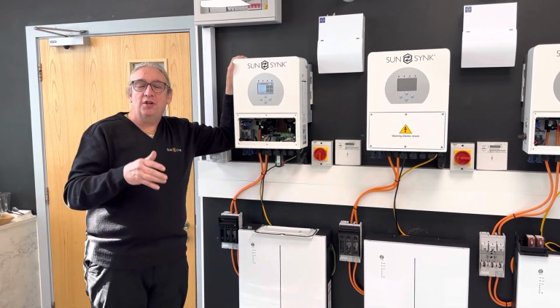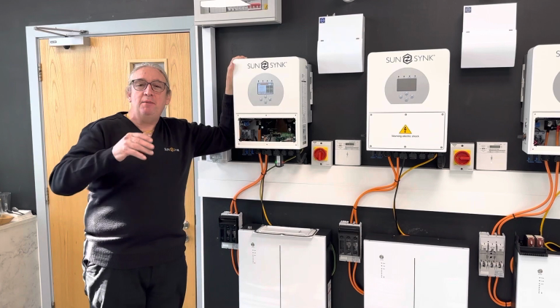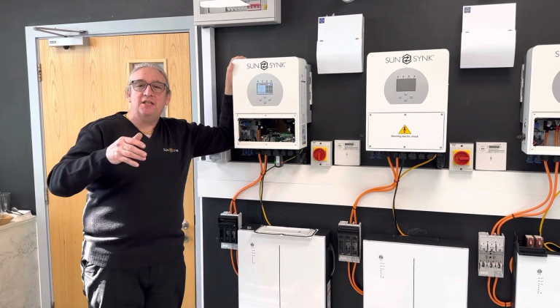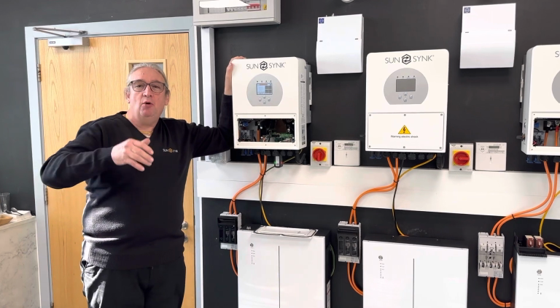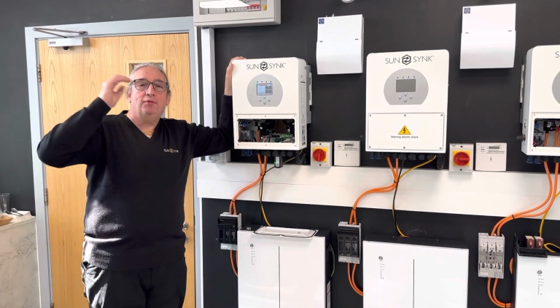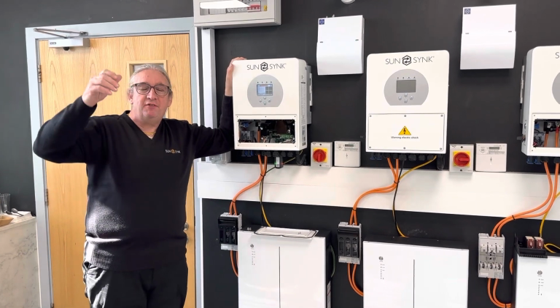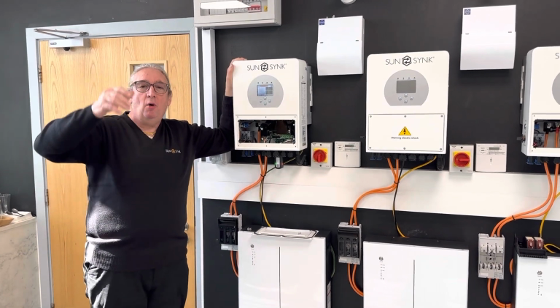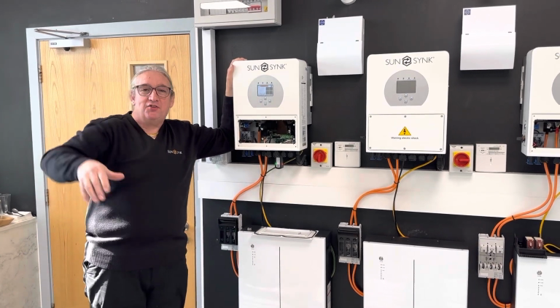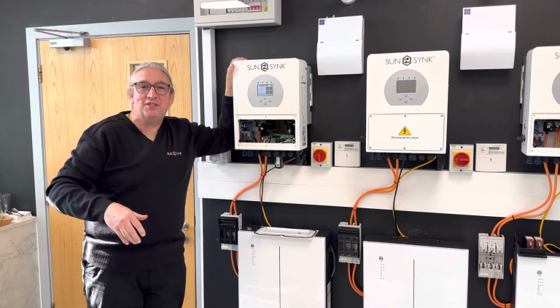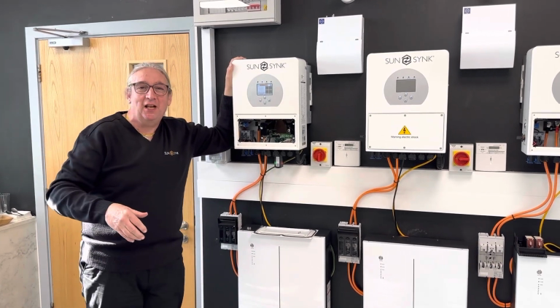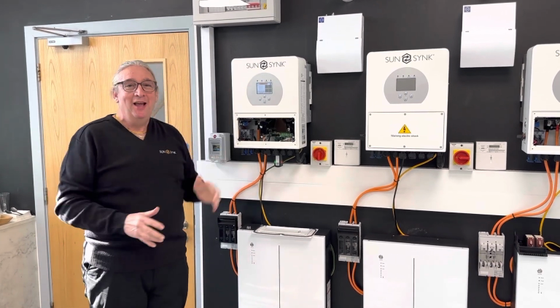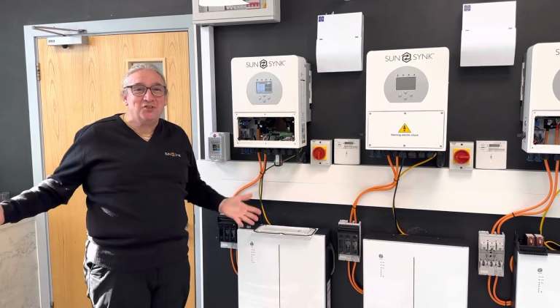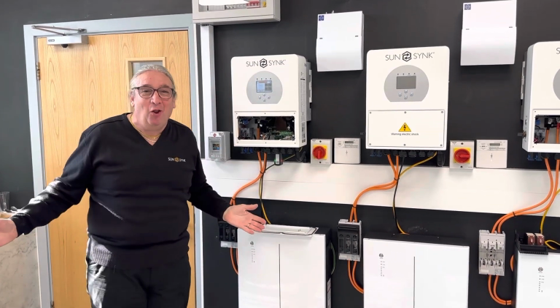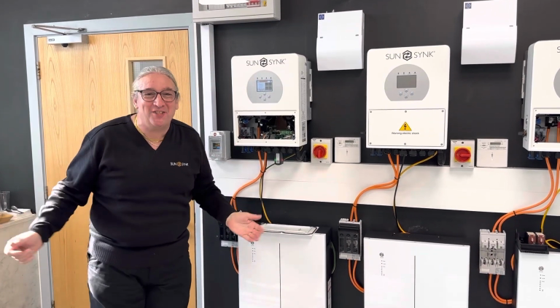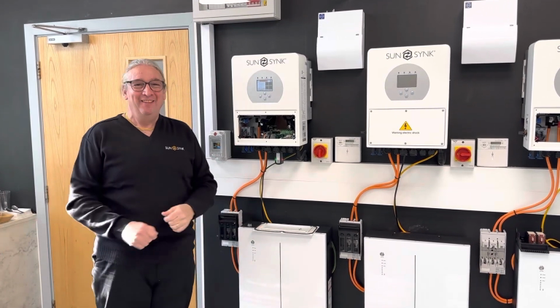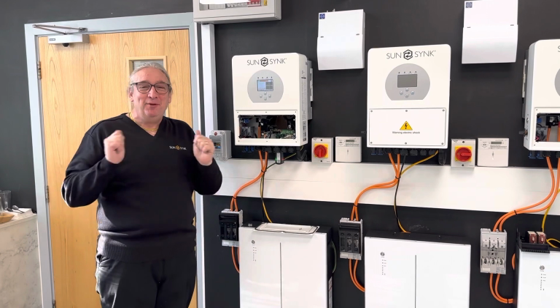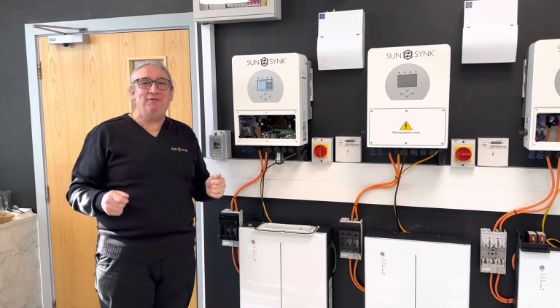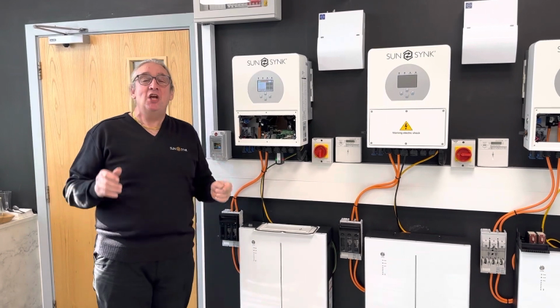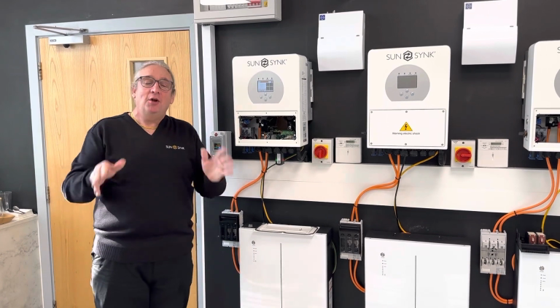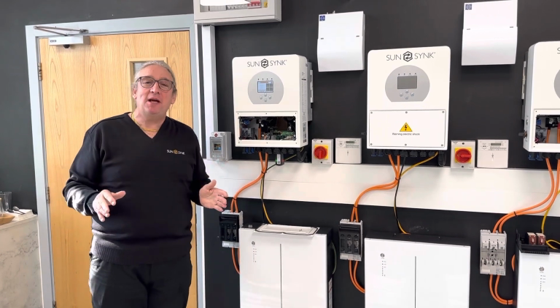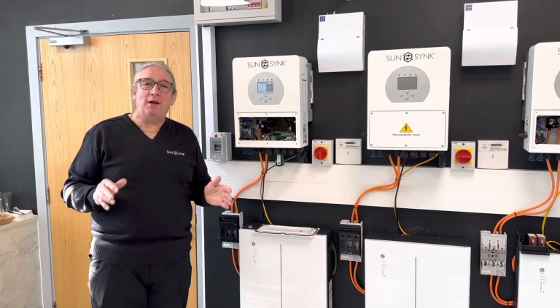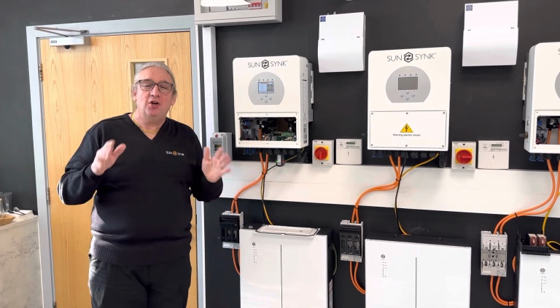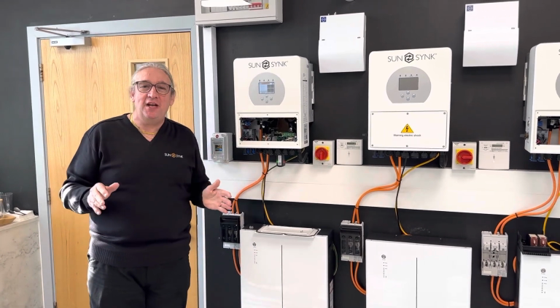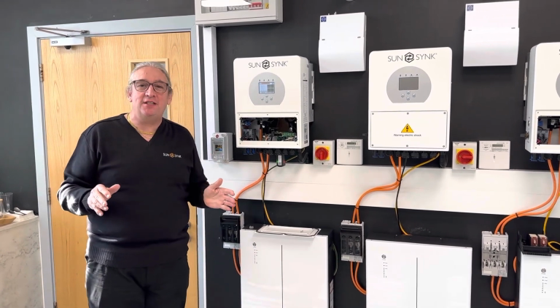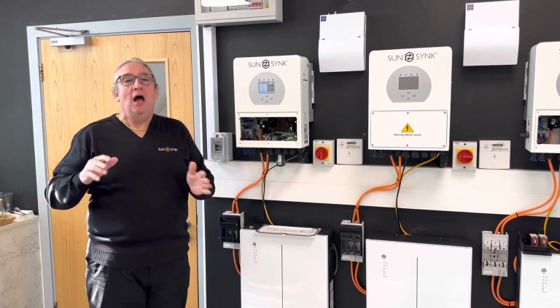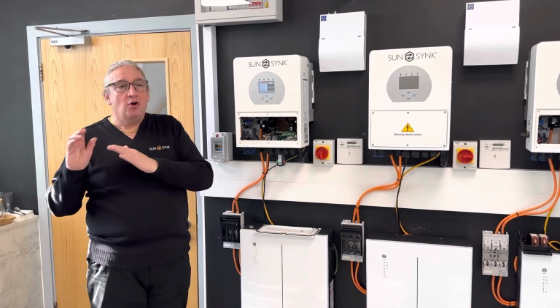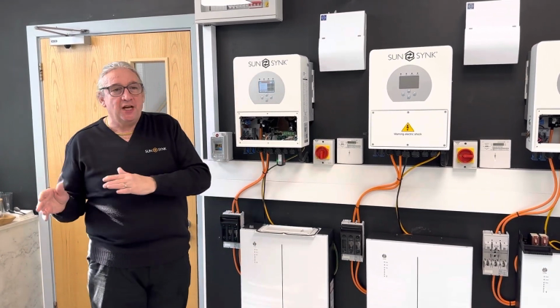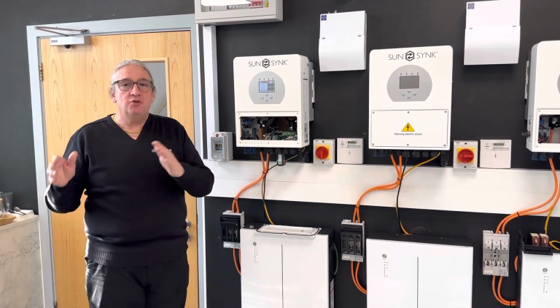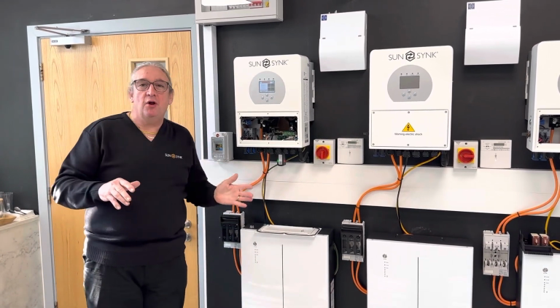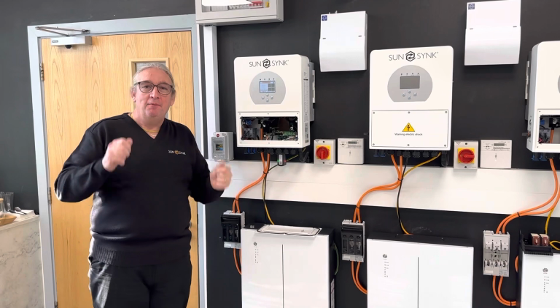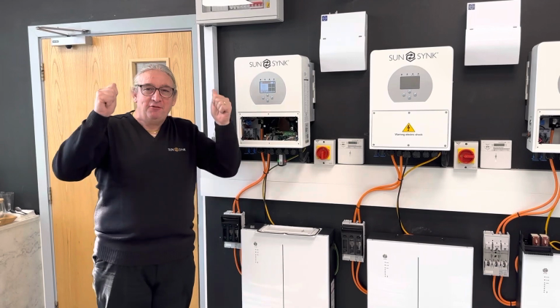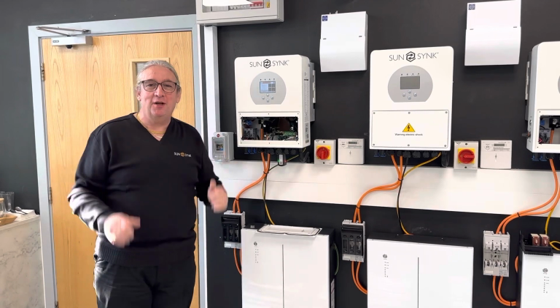This unit is 3.6 kilowatt inverter, plus 7 kilowatt solar input, plus 3.6 kilowatt — that's a lot of kilowatts. Please keep following us. If you want to understand more, look at our training videos or contact us — we're doing a roadshow. Thanks for following us.